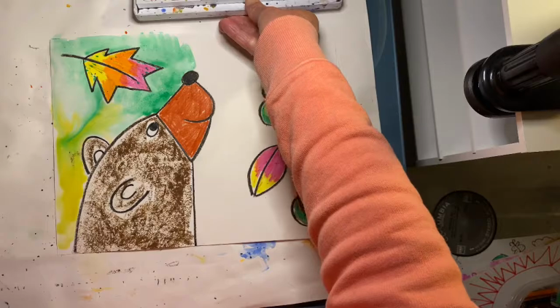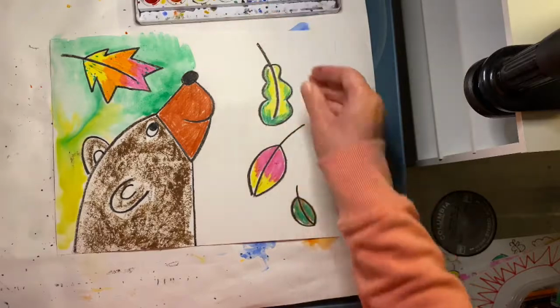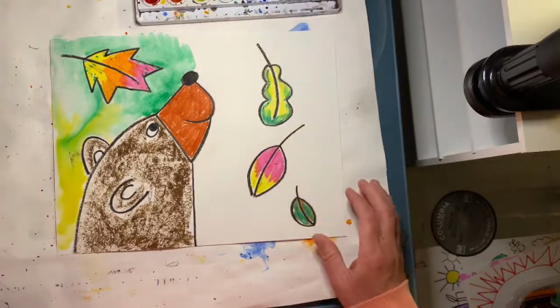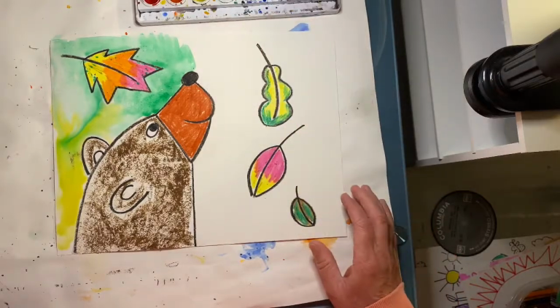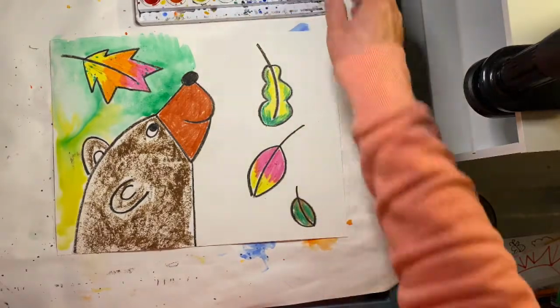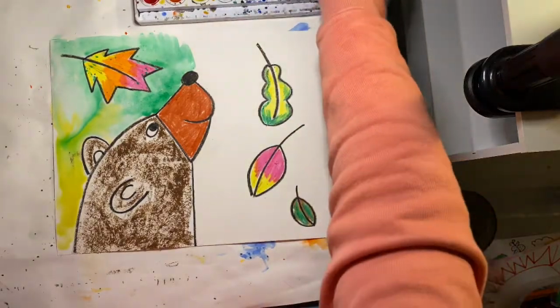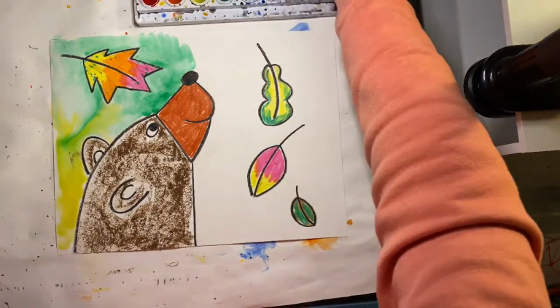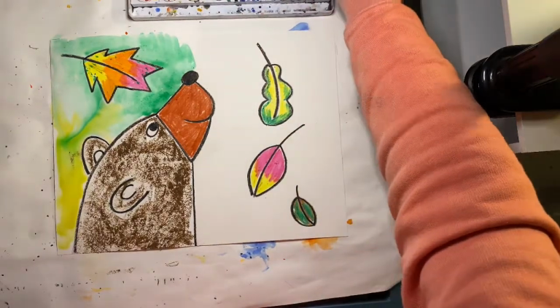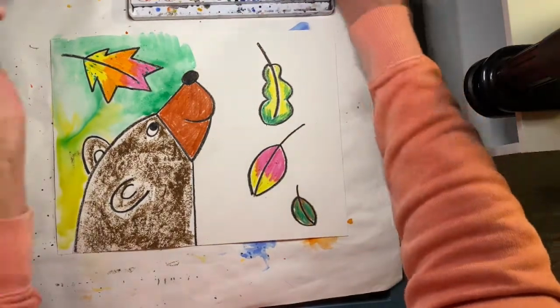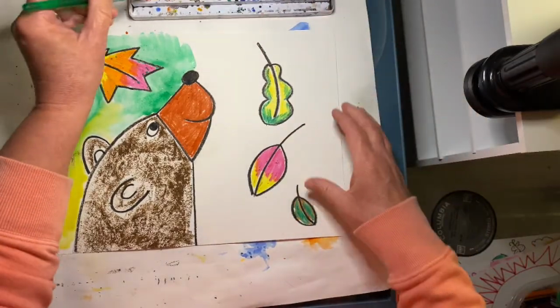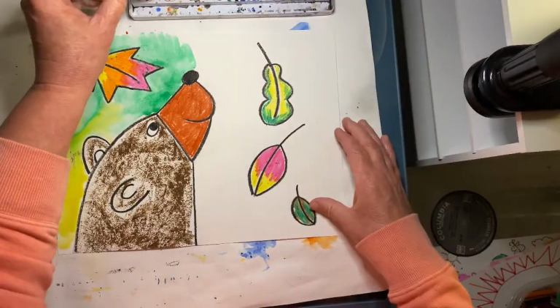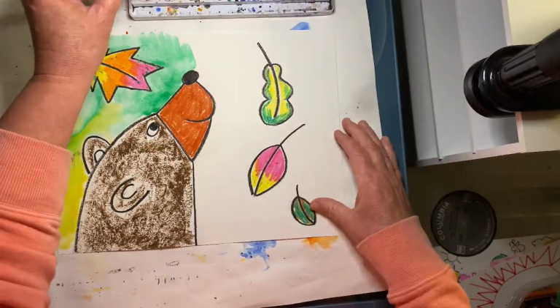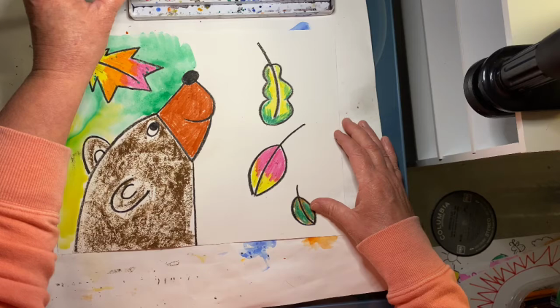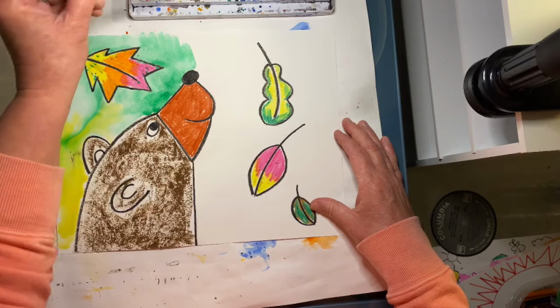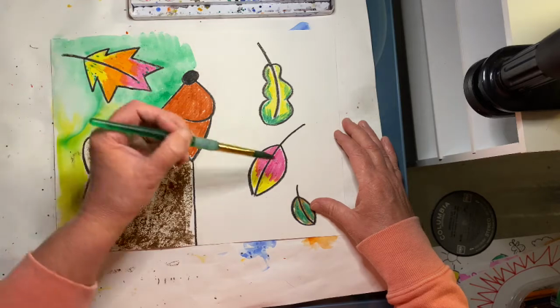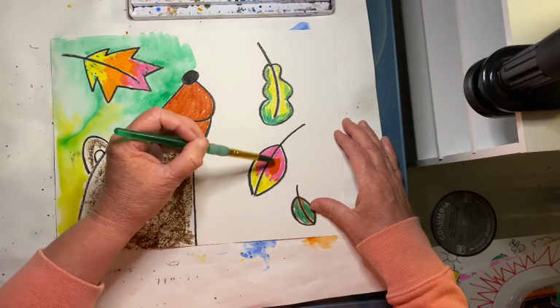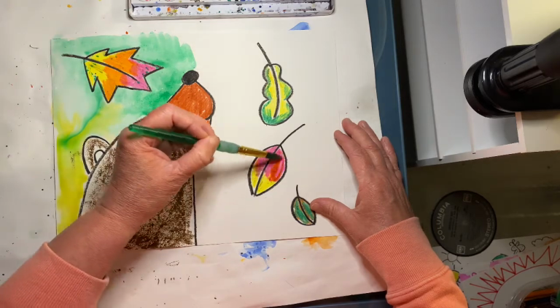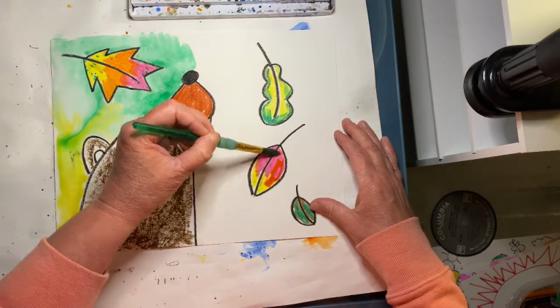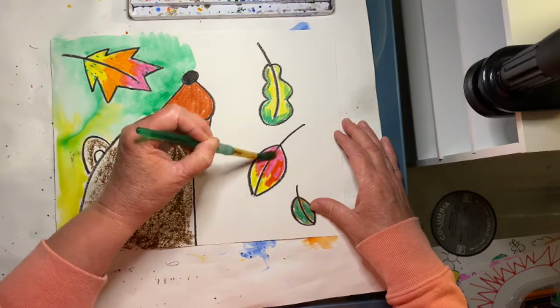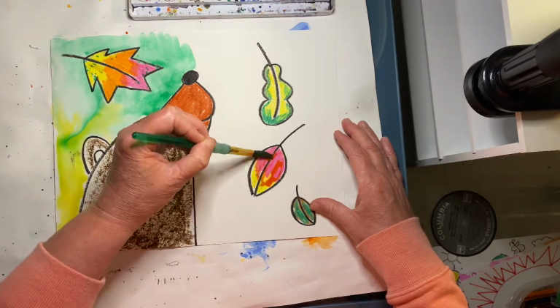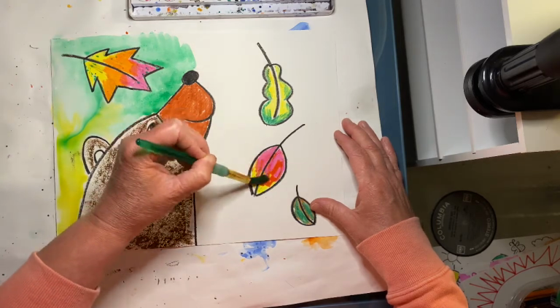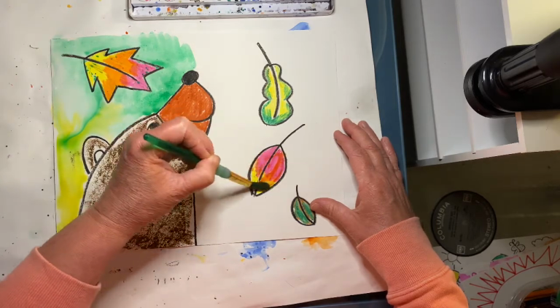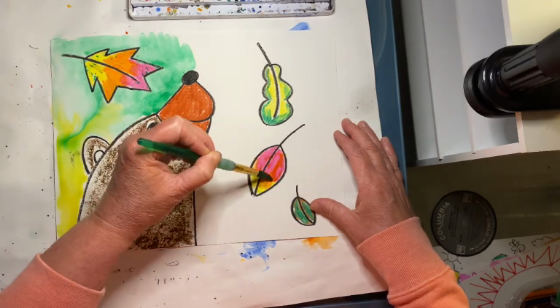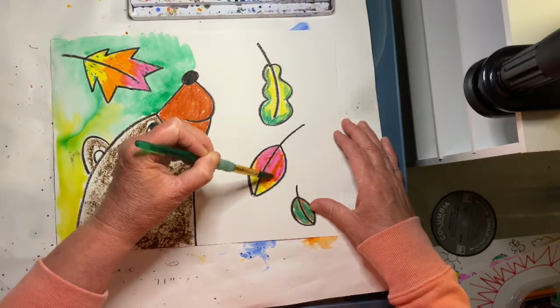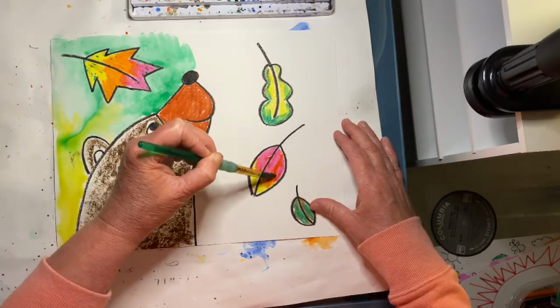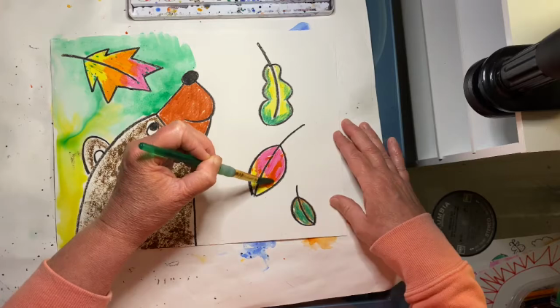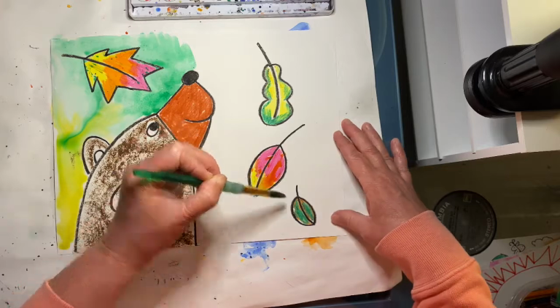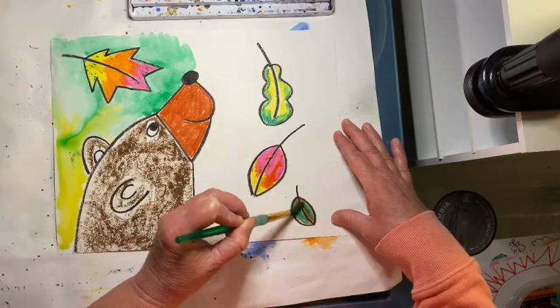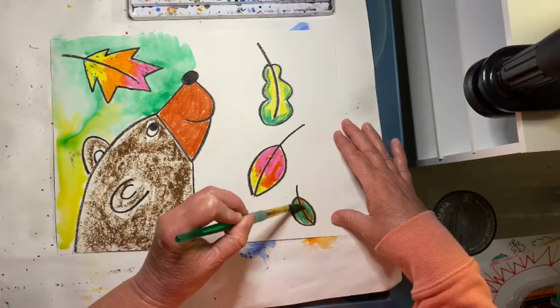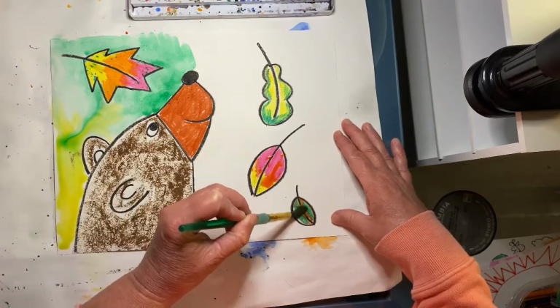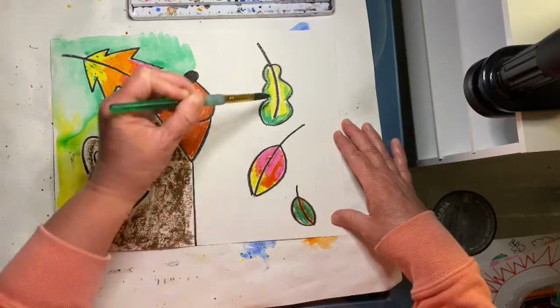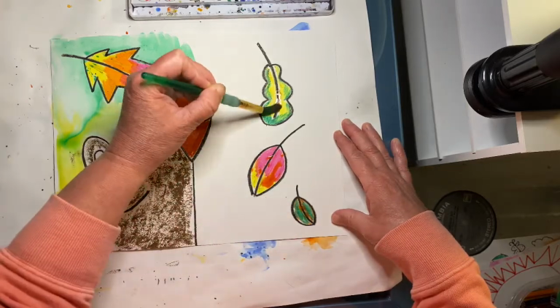If you color dark, the wax in your crayons should resist the paint. You can paint right over your leaf and the paint should be resisting. You should still be able to see your leaf.